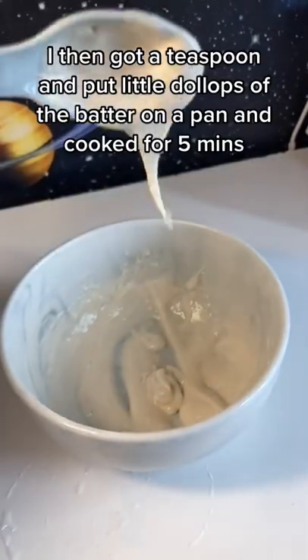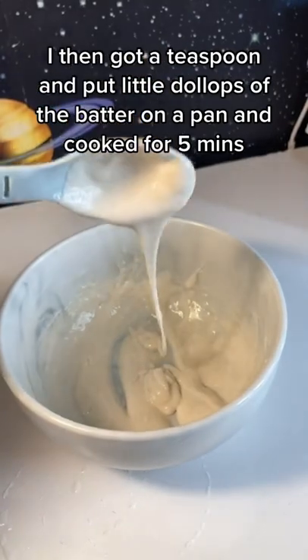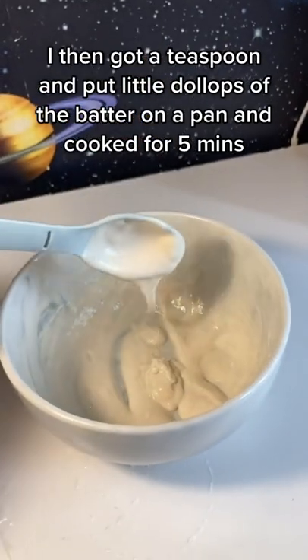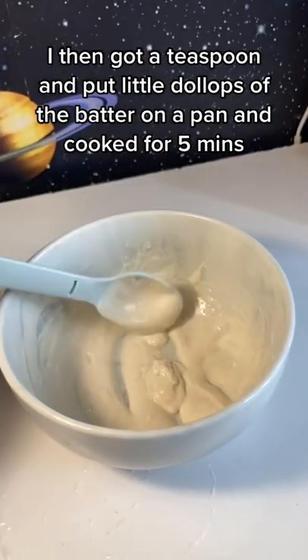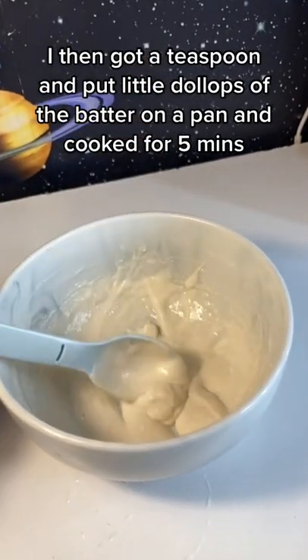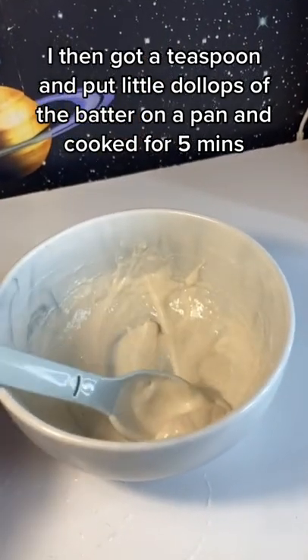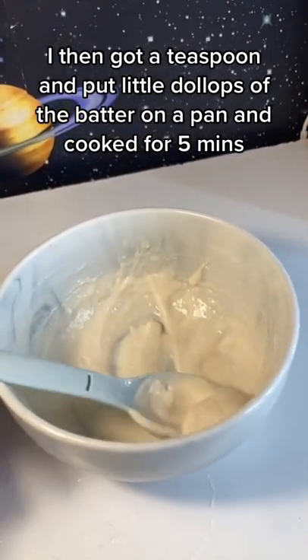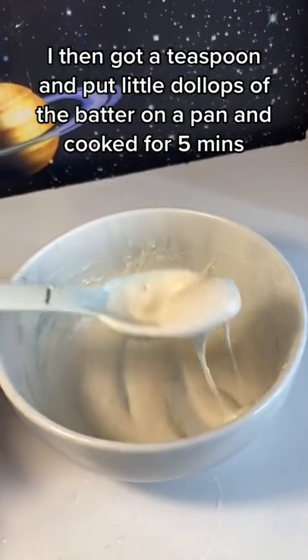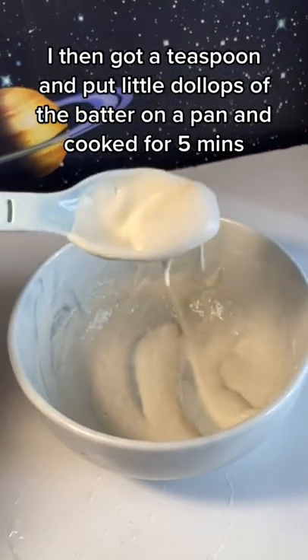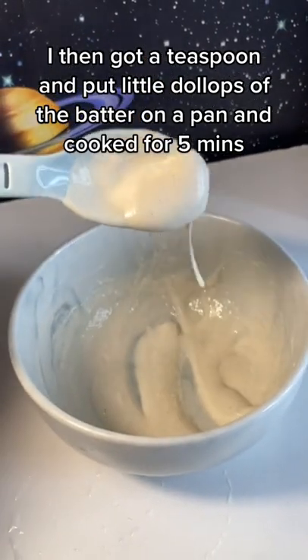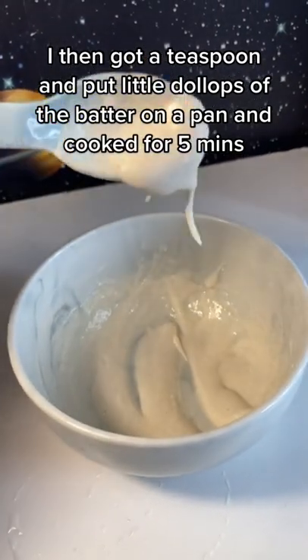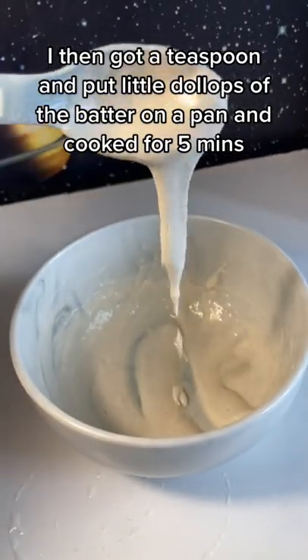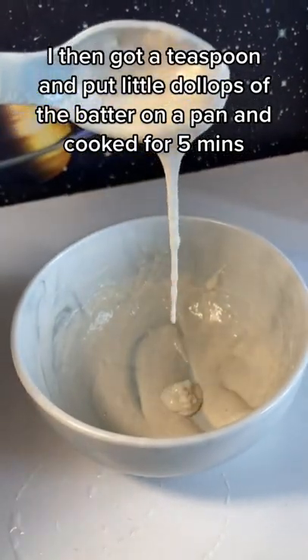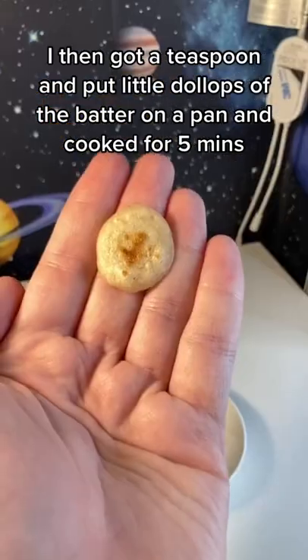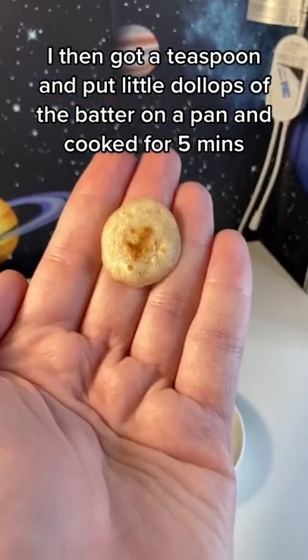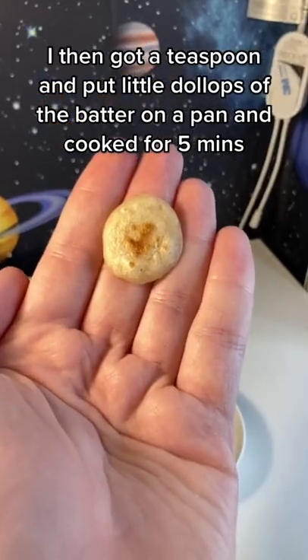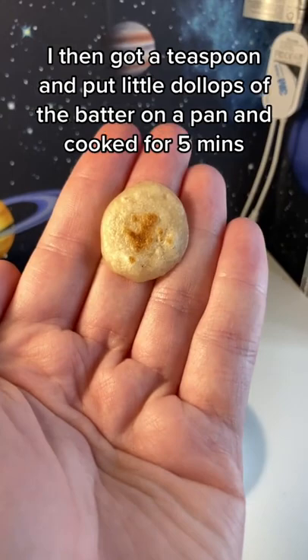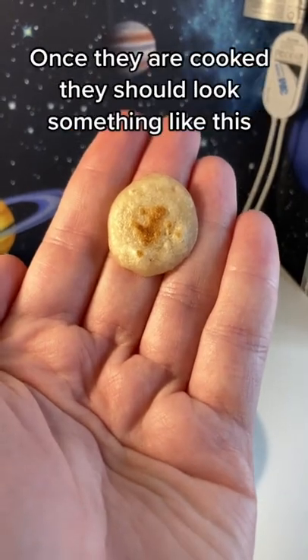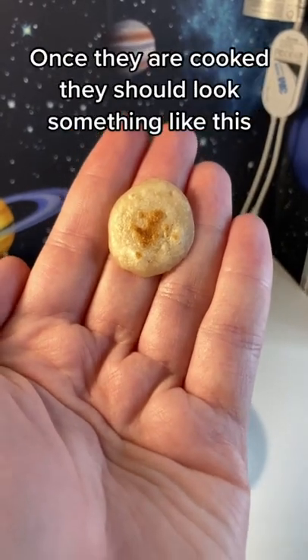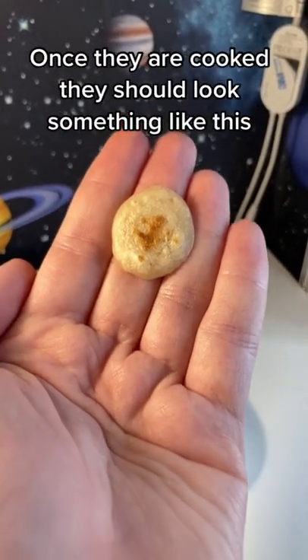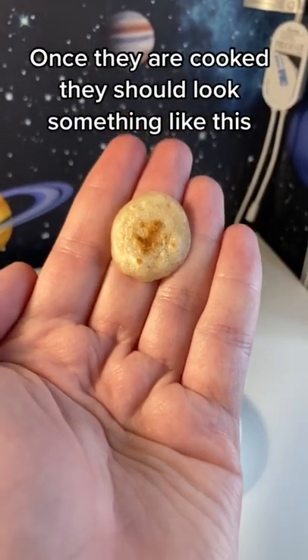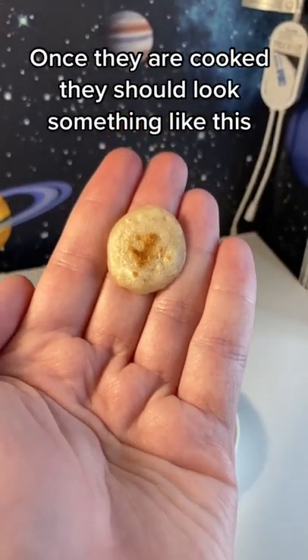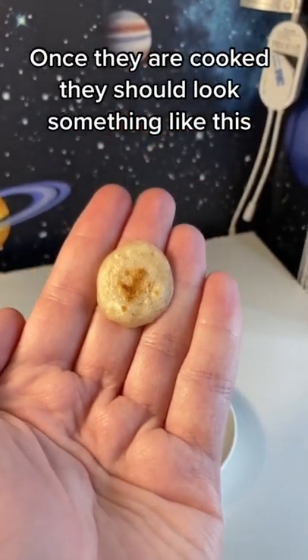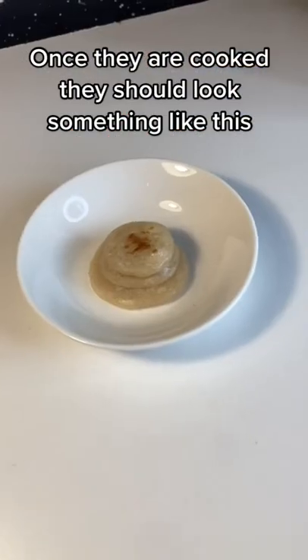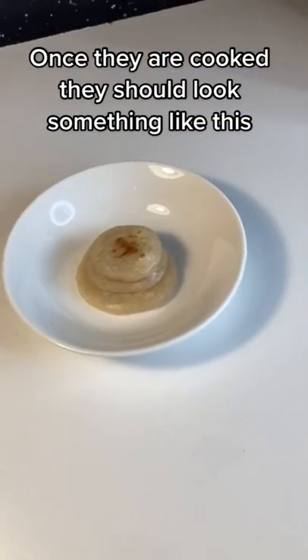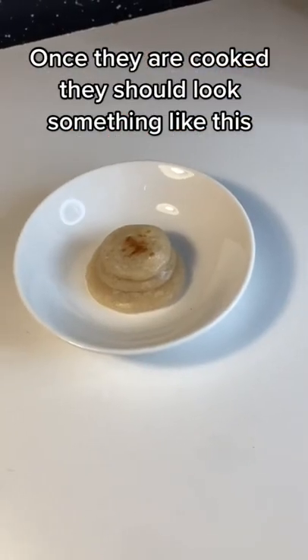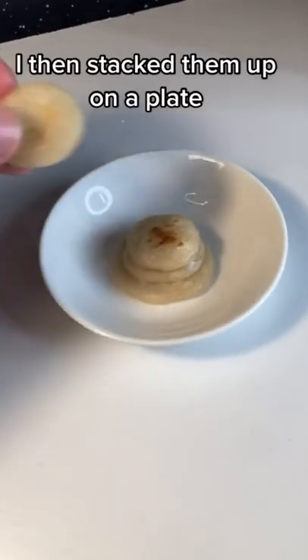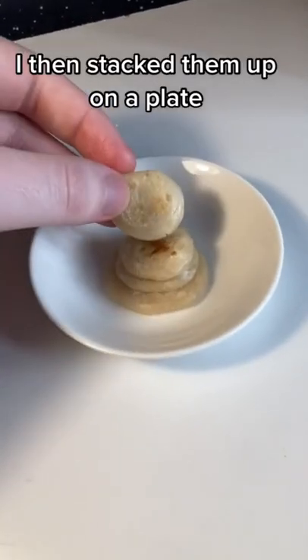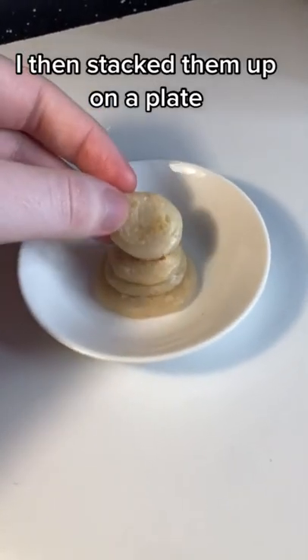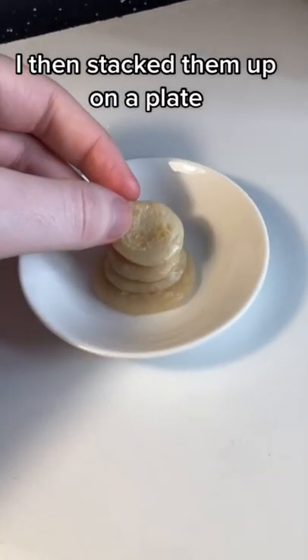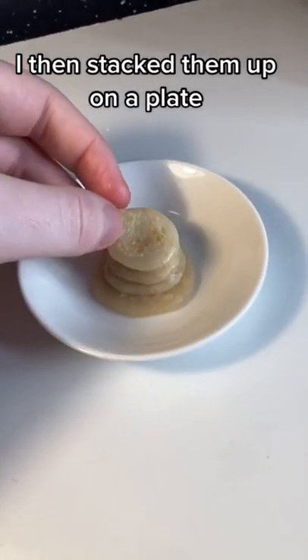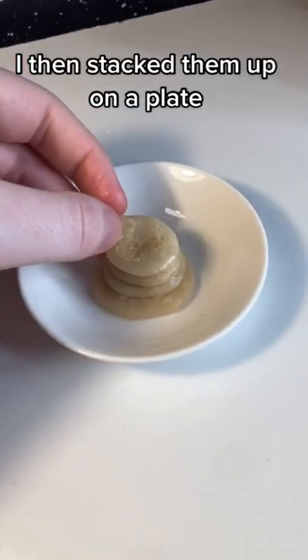I then got a teaspoon and put little dollops of the batter on a pan and cooked for five minutes. Once they are cooked, they should look something like this. I then stacked them up on a plate.